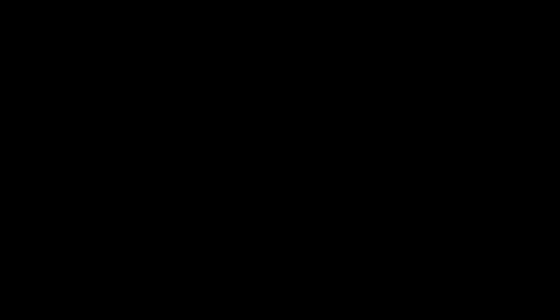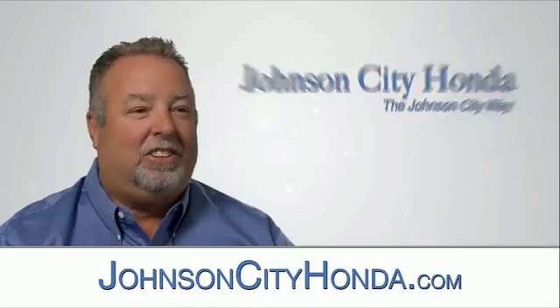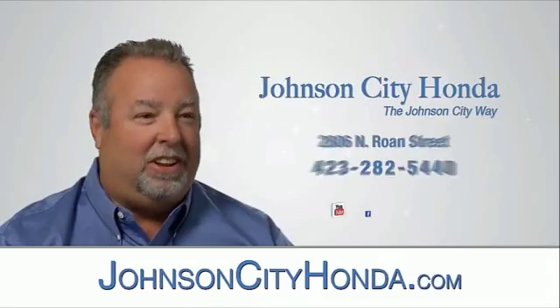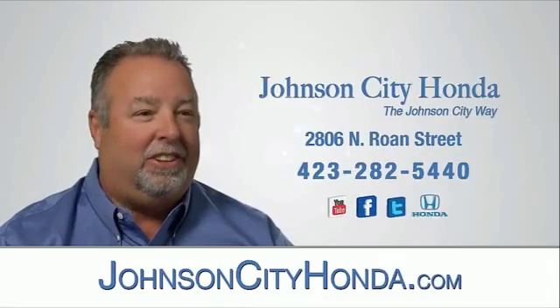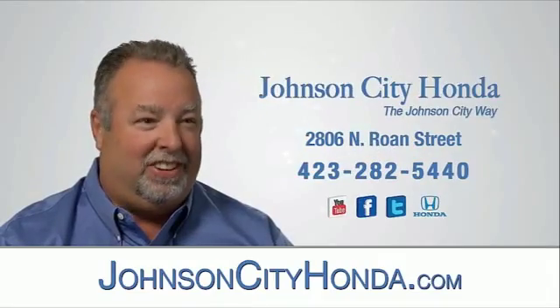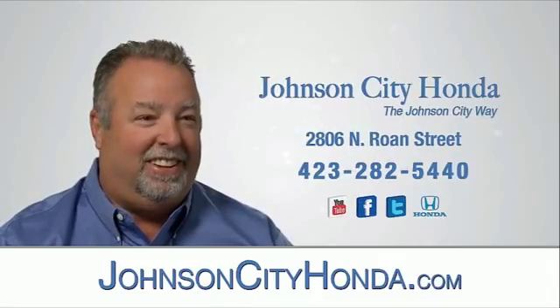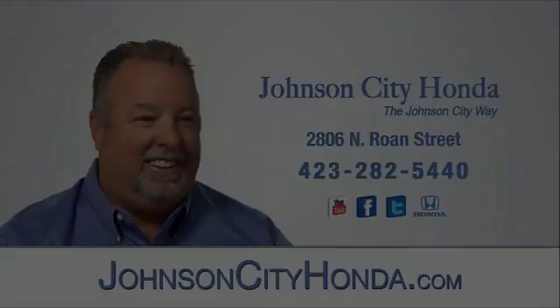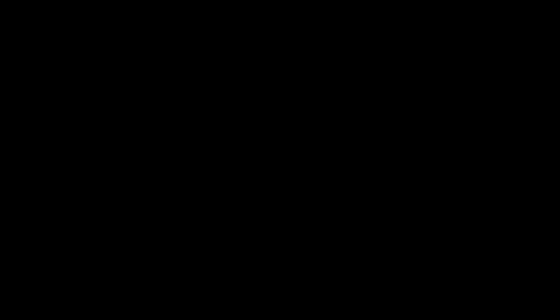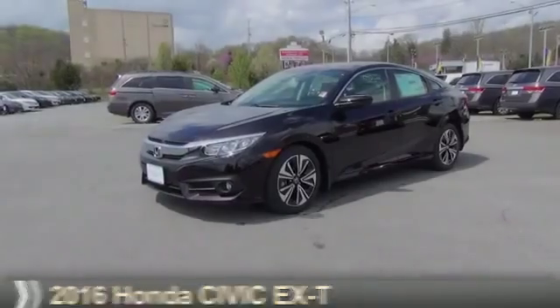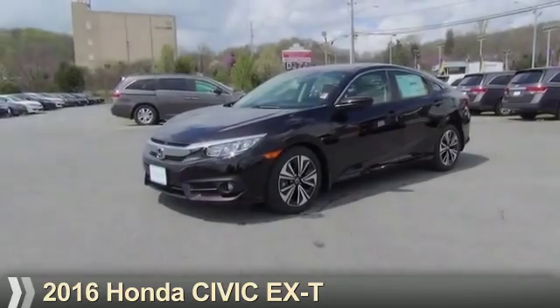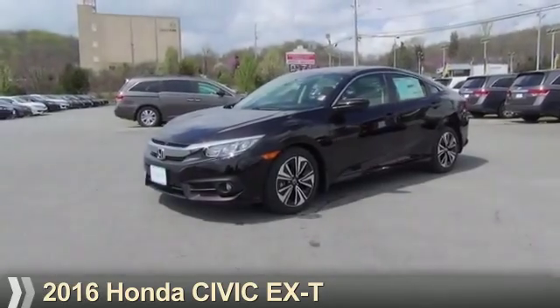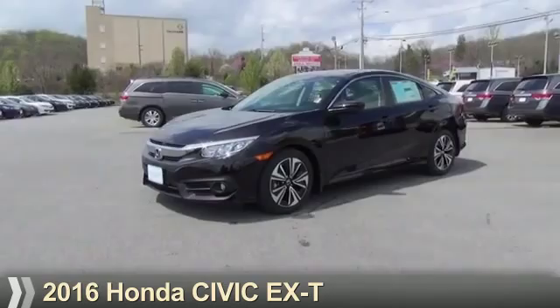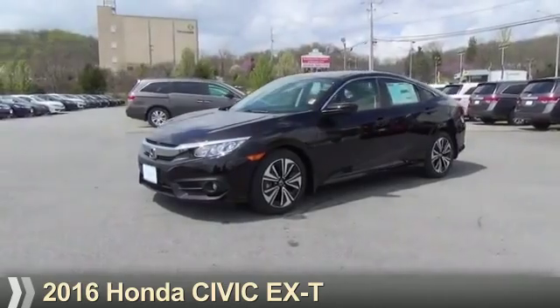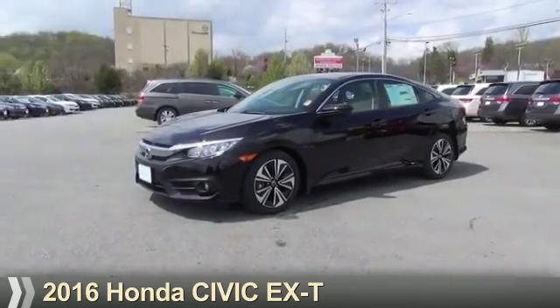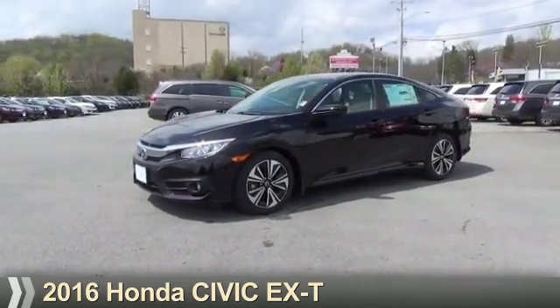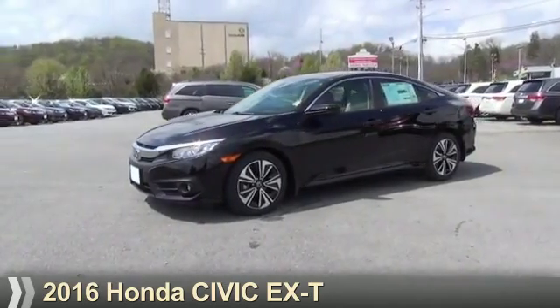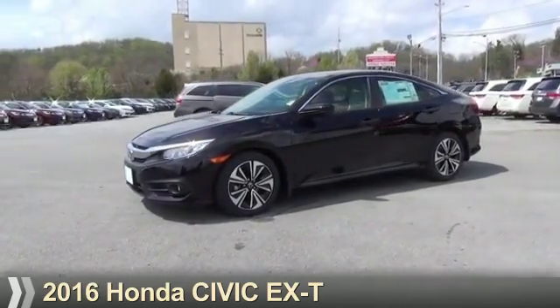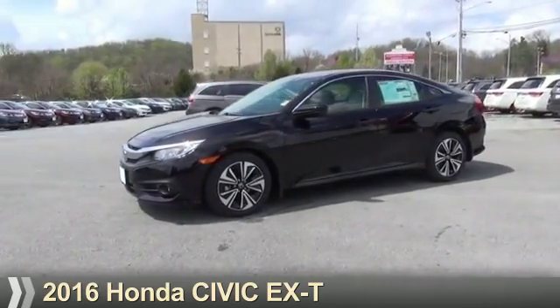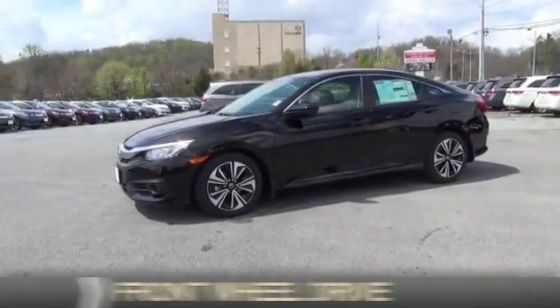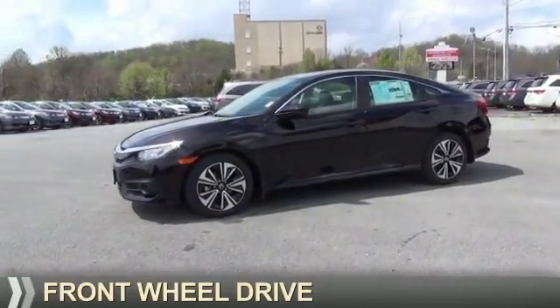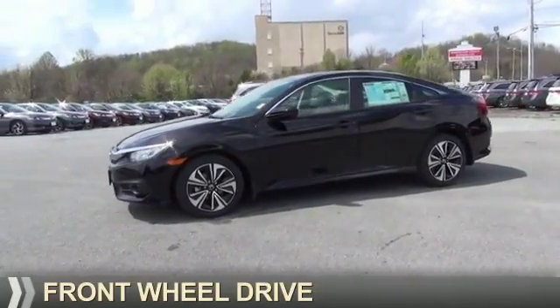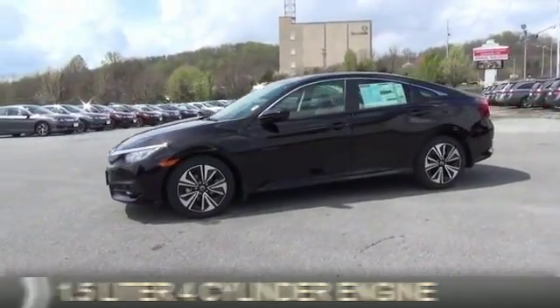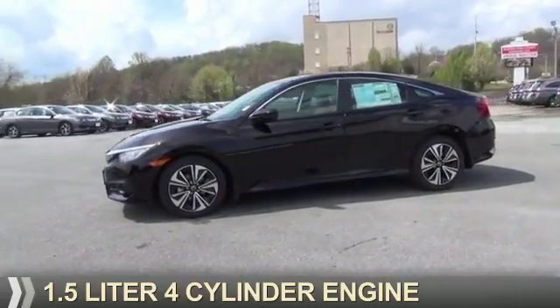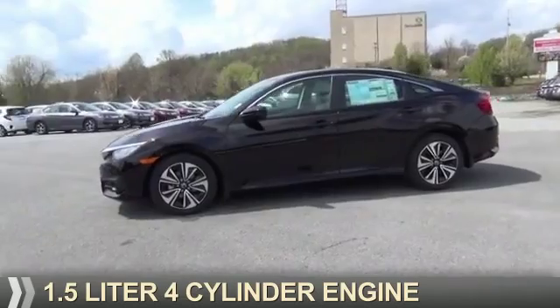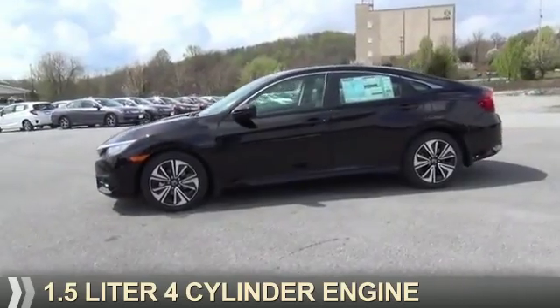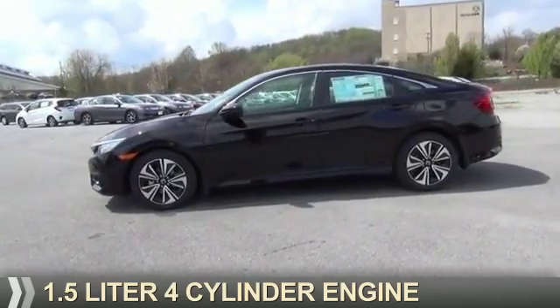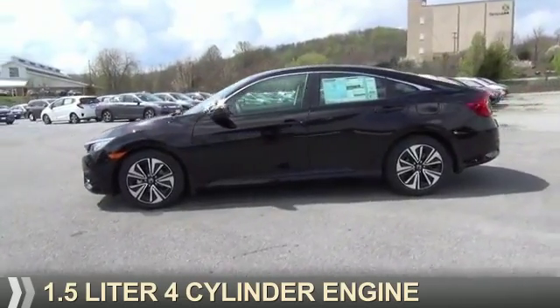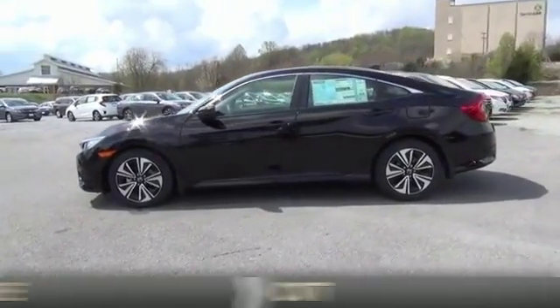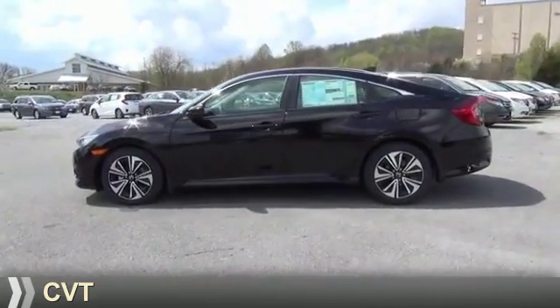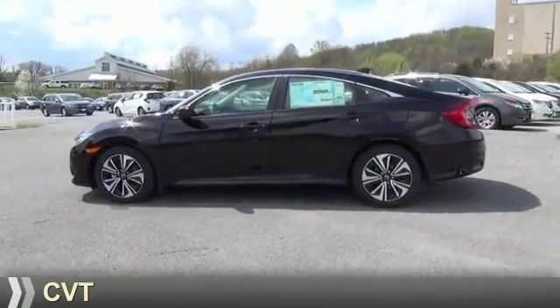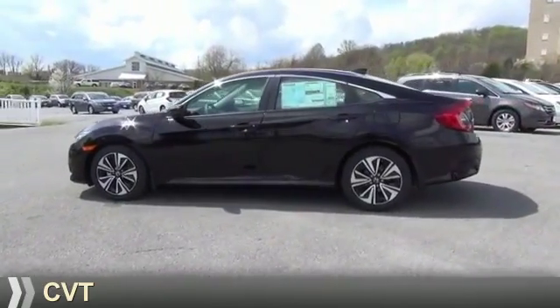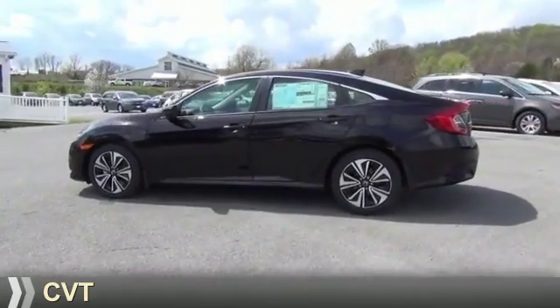Jot City Honda, Jot City. Presenting the 2016 Honda Civic. It's powered by front-wheel drive, a 1.5-liter four-cylinder engine, and a continuously variable transmission.